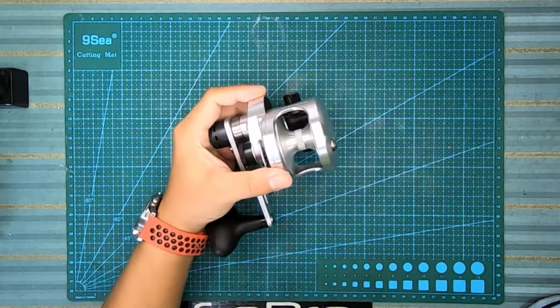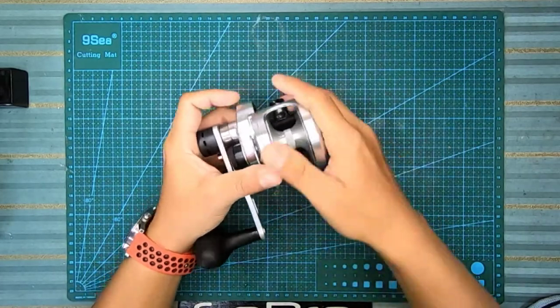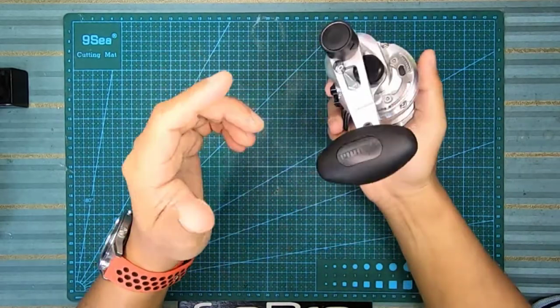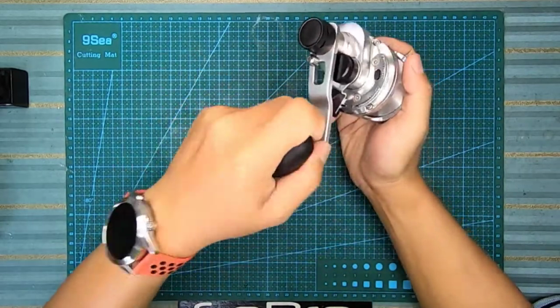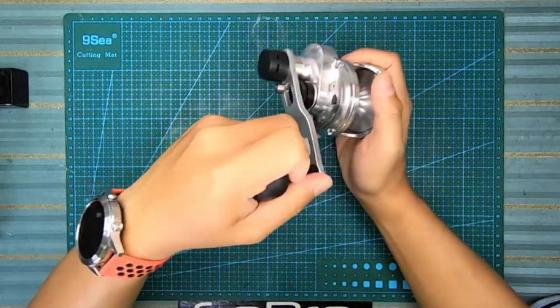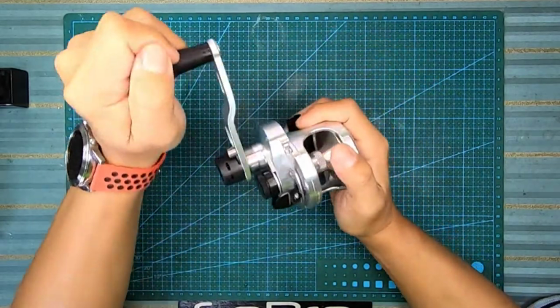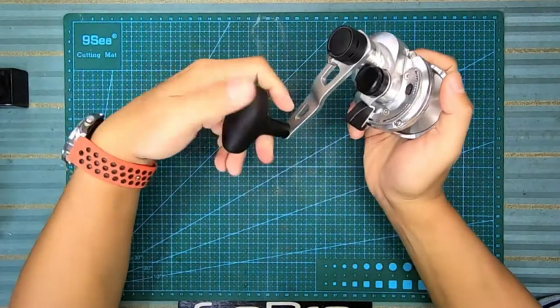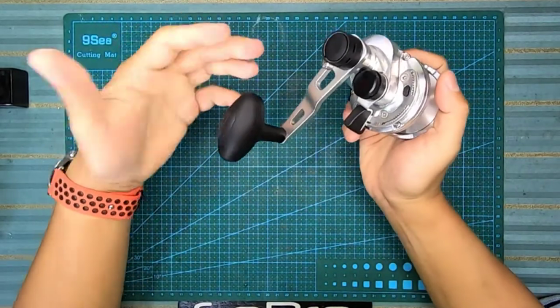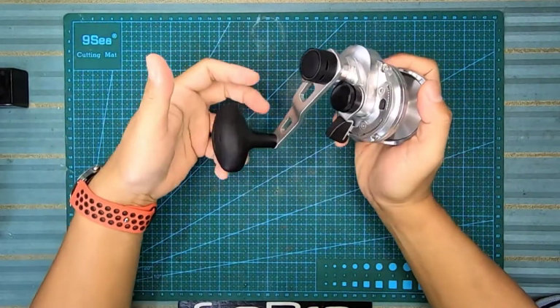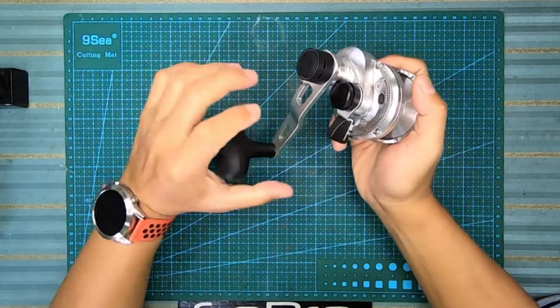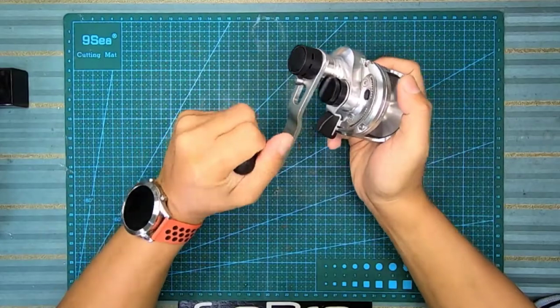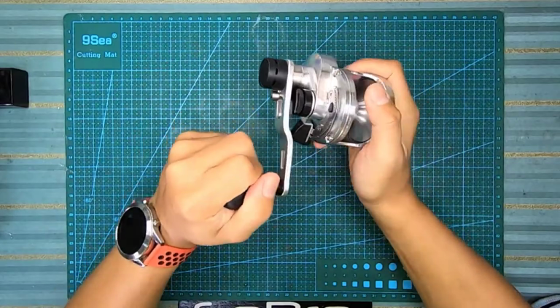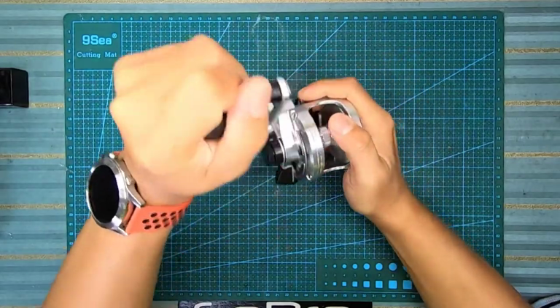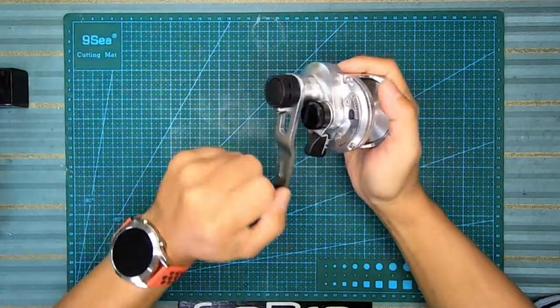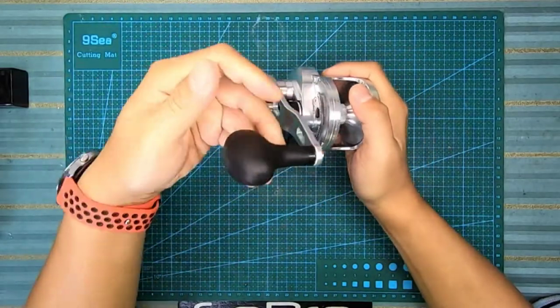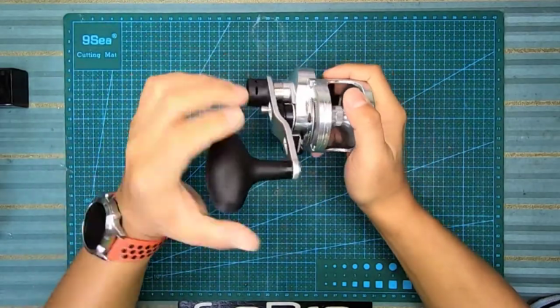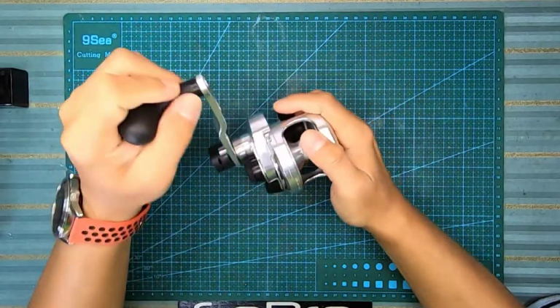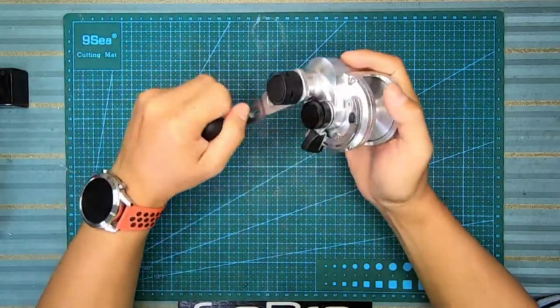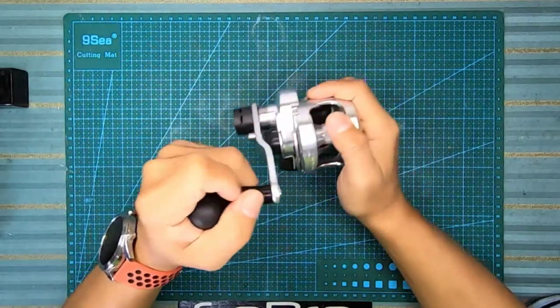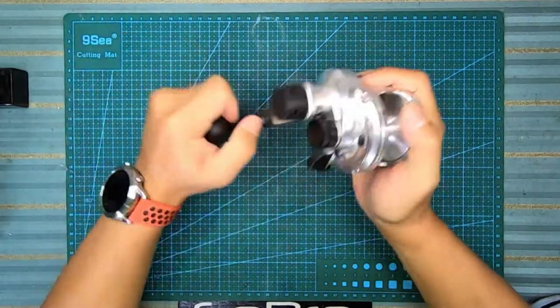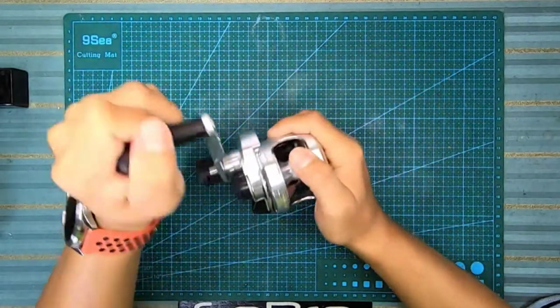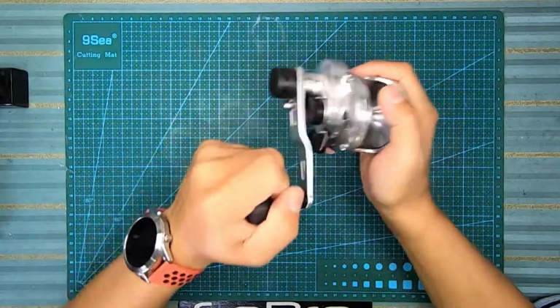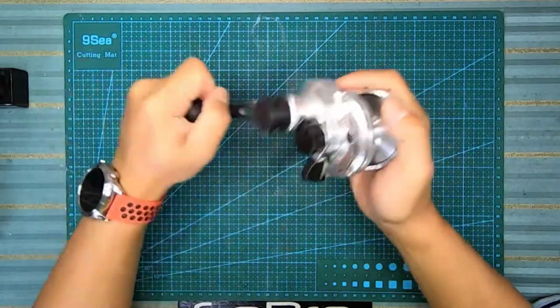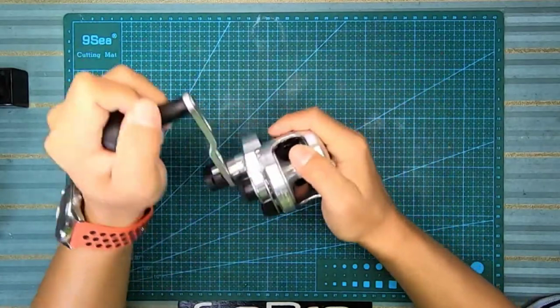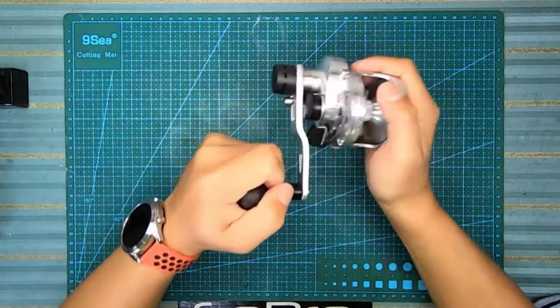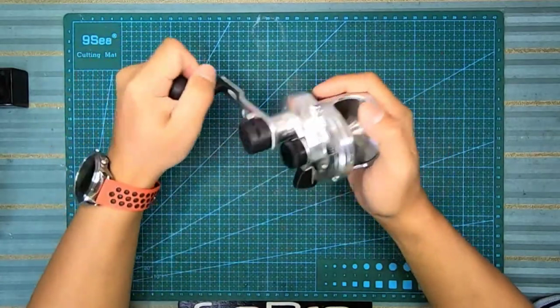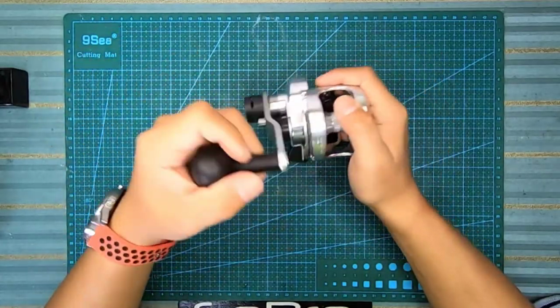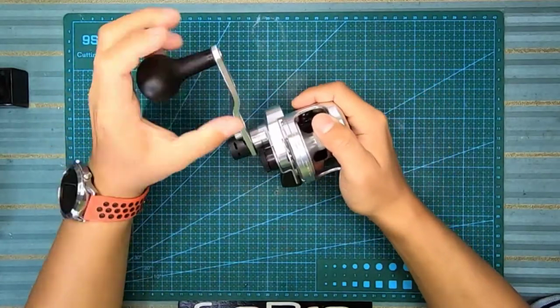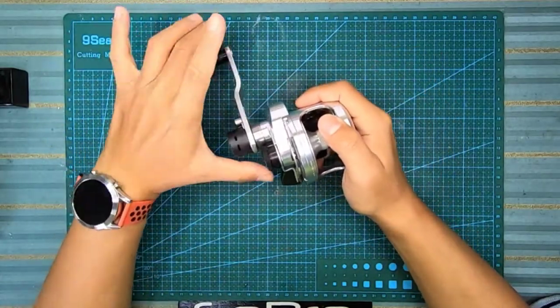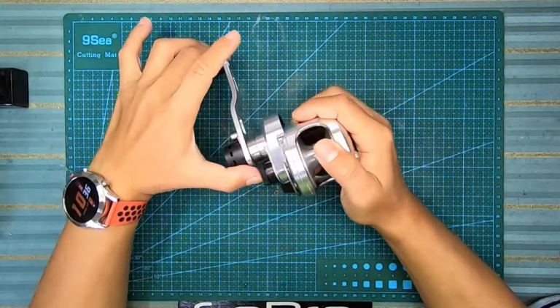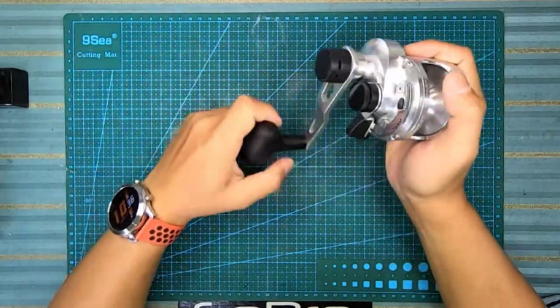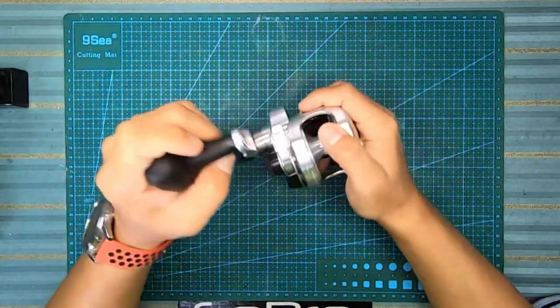Untuk handle dia, dia tak buat jenis bulat - dia buat bentuk macam bujur. Tapi aku sedap pakai, sedap untuk cranking. Dan handle dia adalah 90mm.